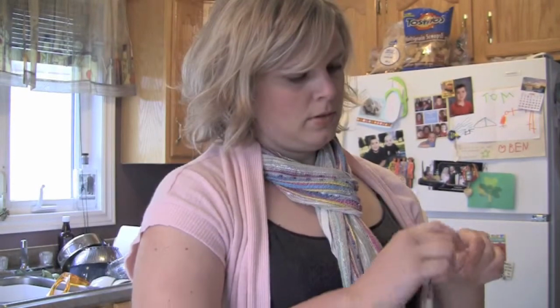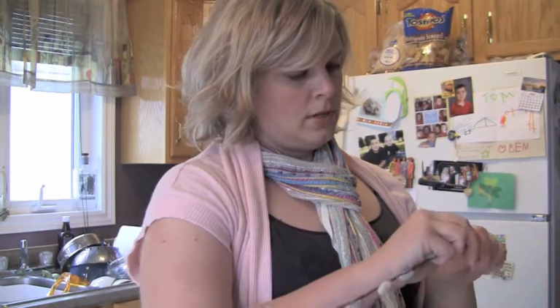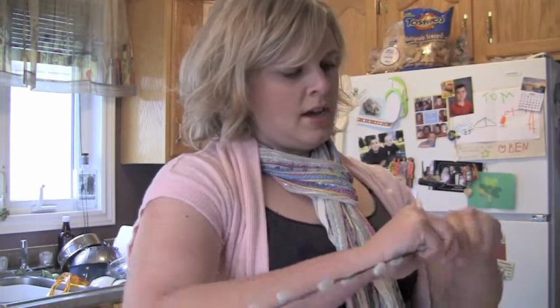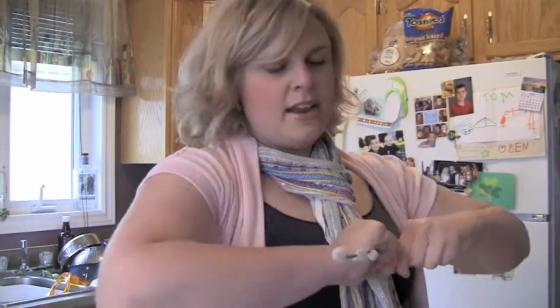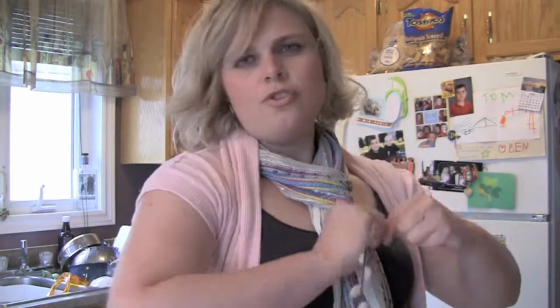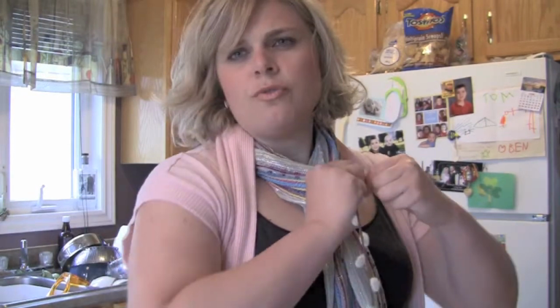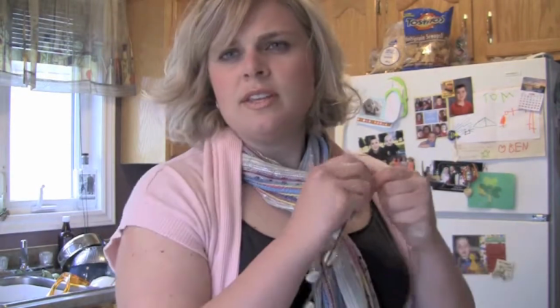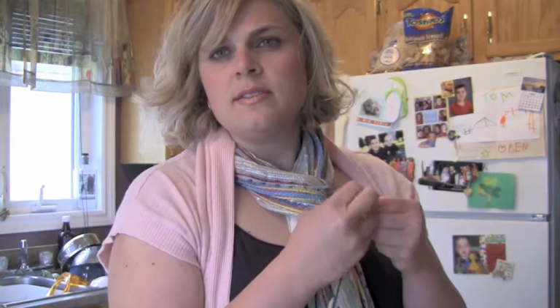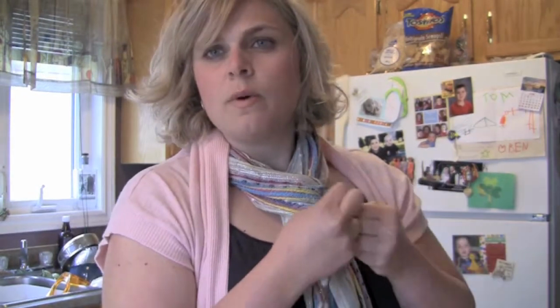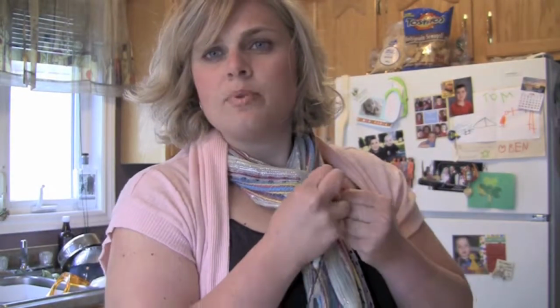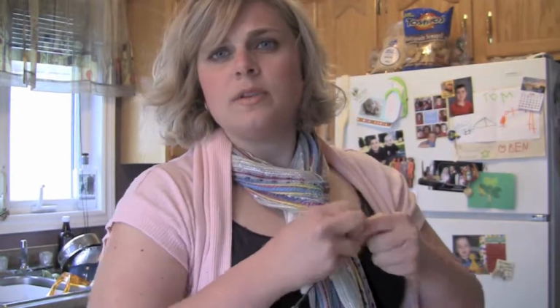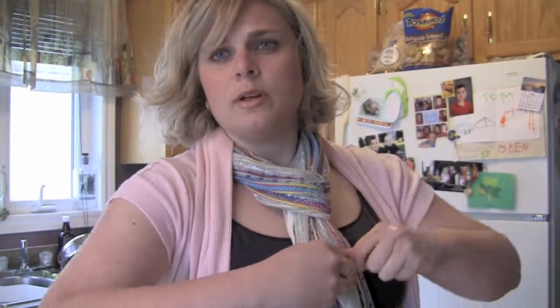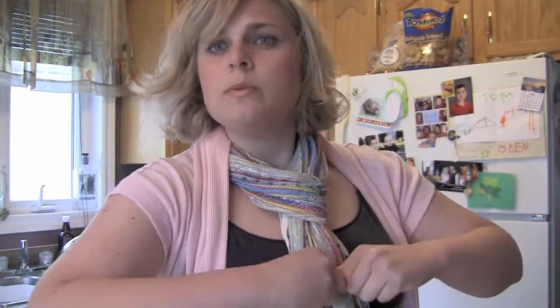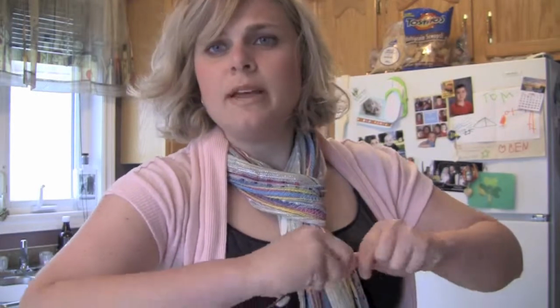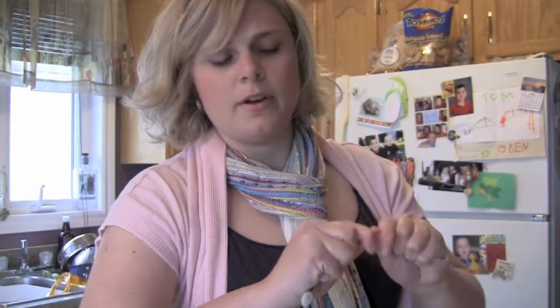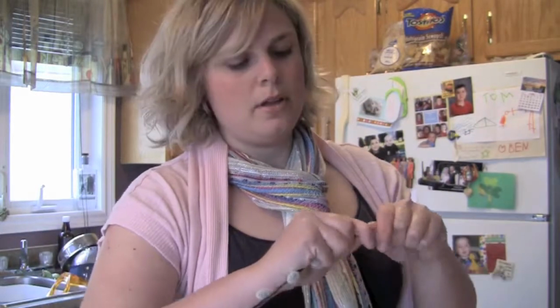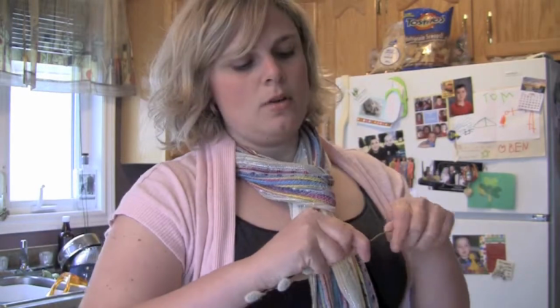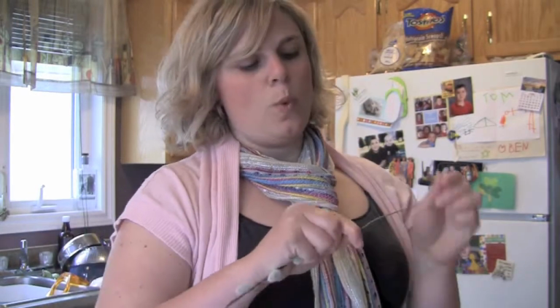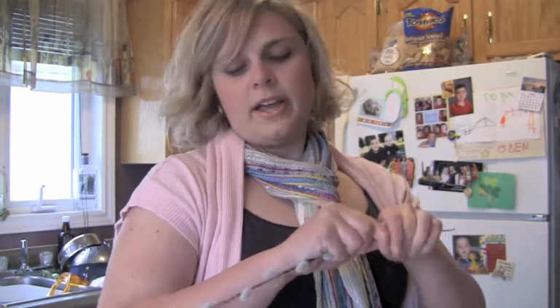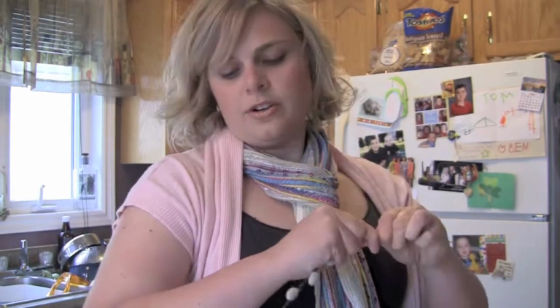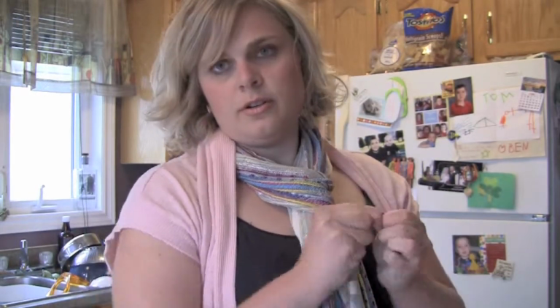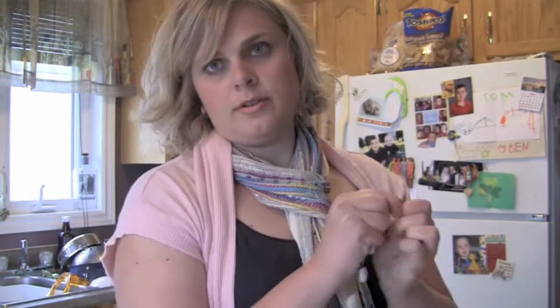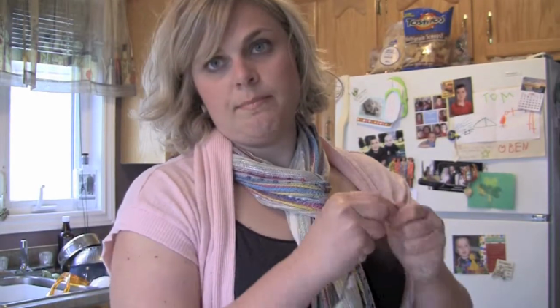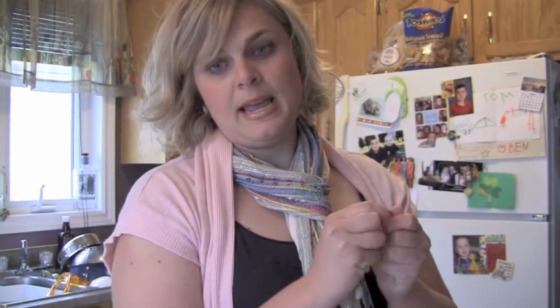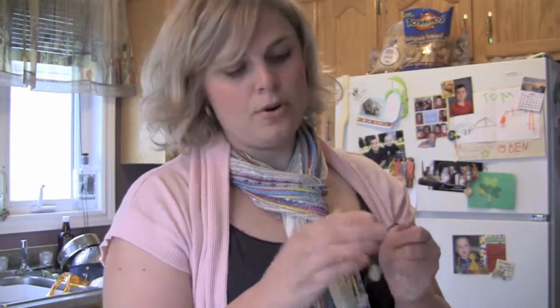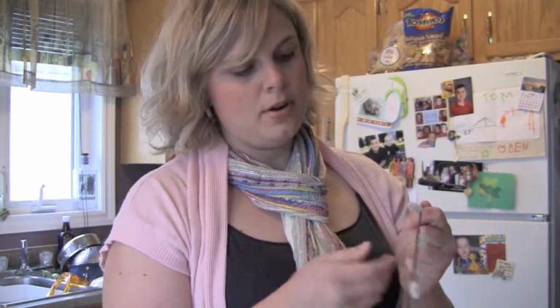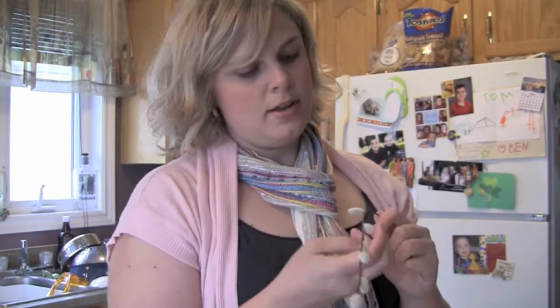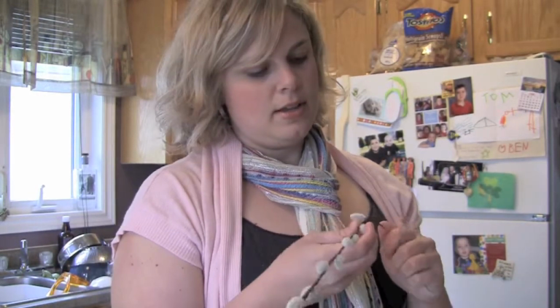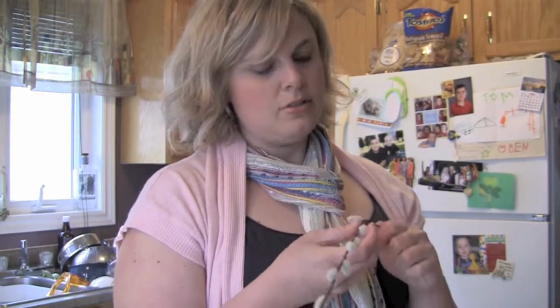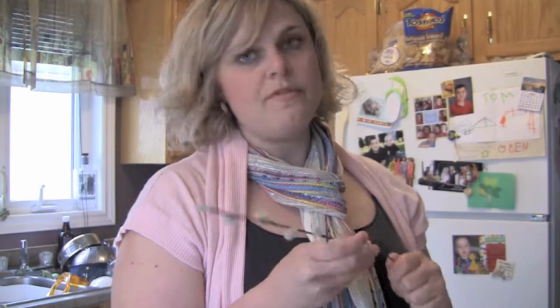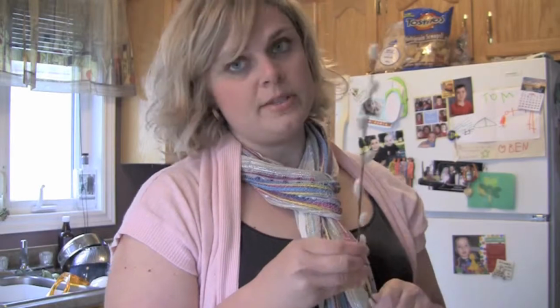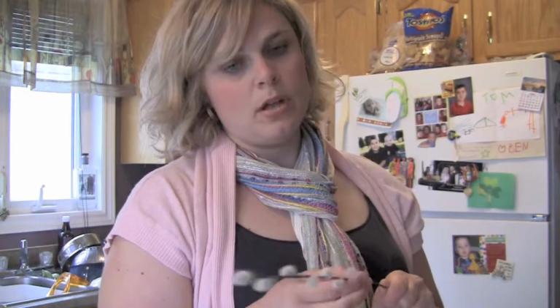I never knew that this is what pussy willows were made from — wire, some paper, and little fuzz balls.